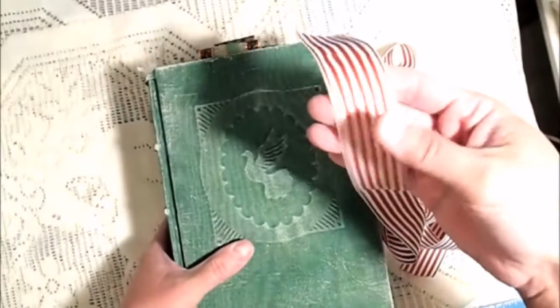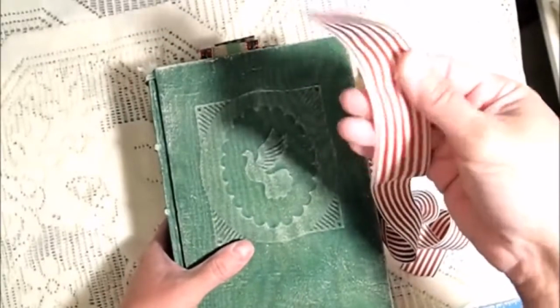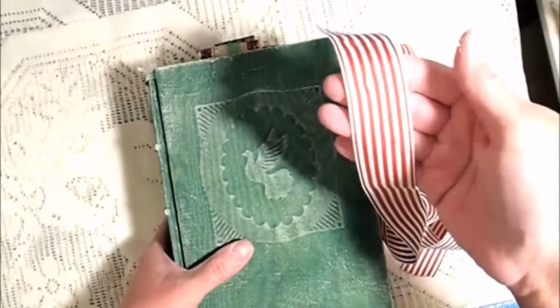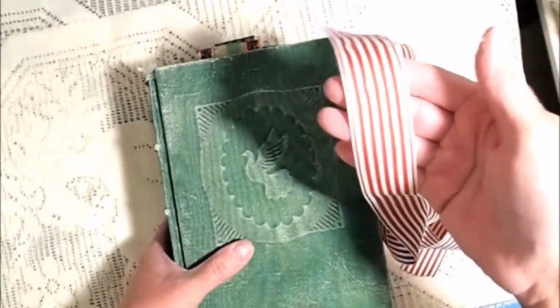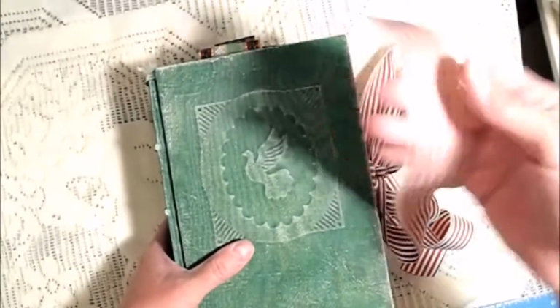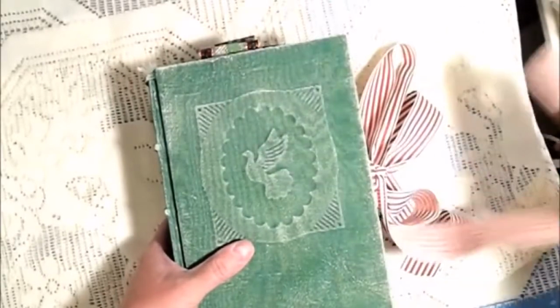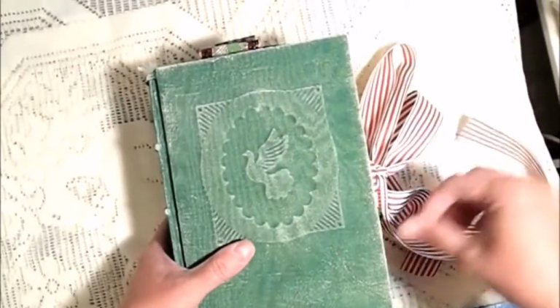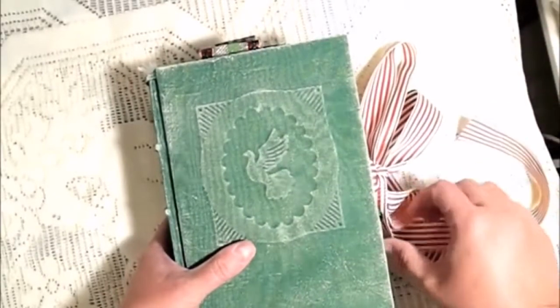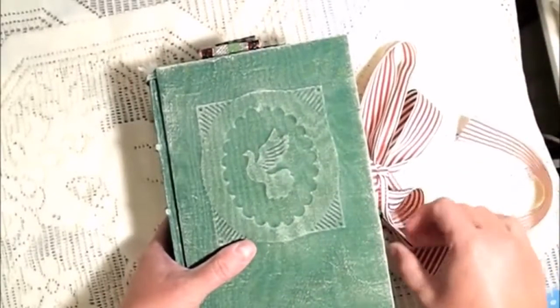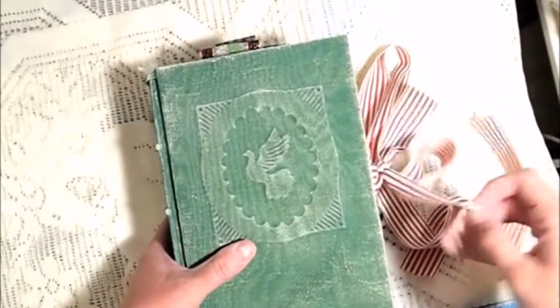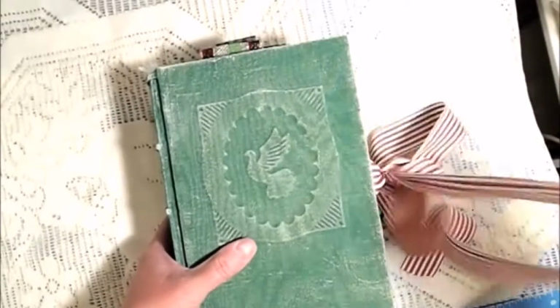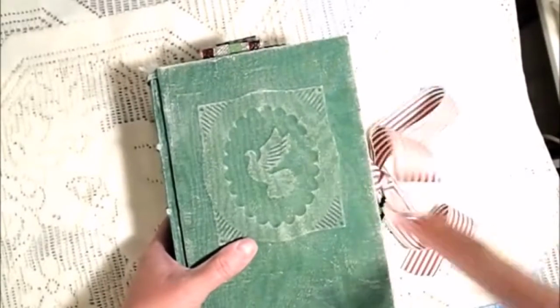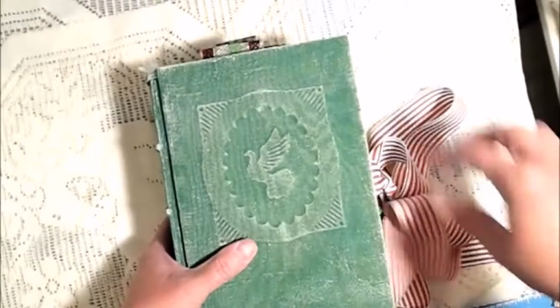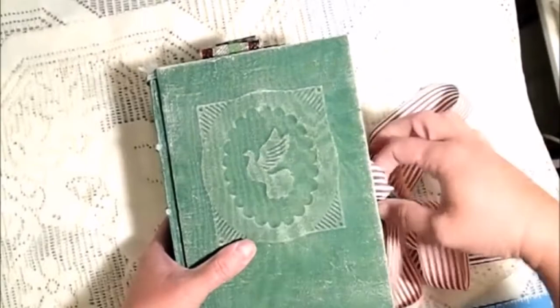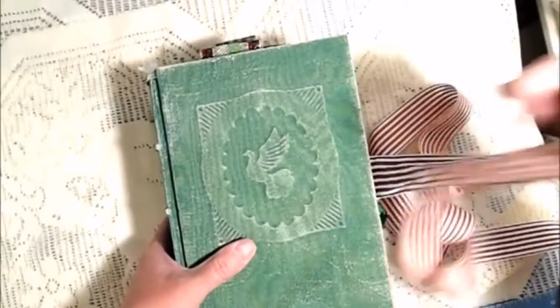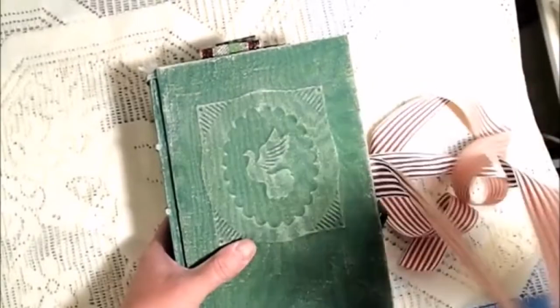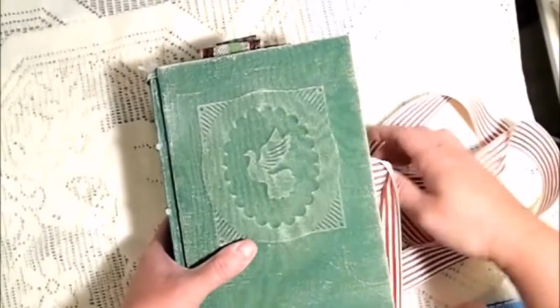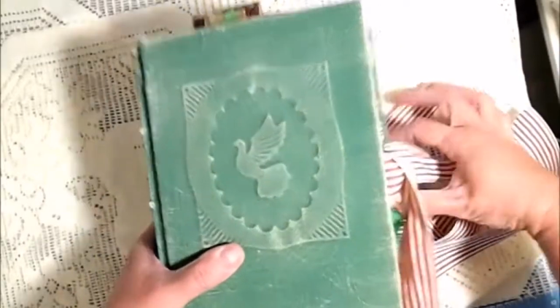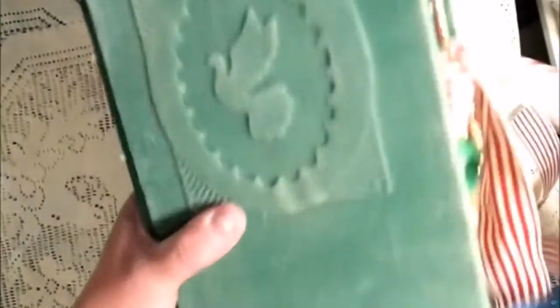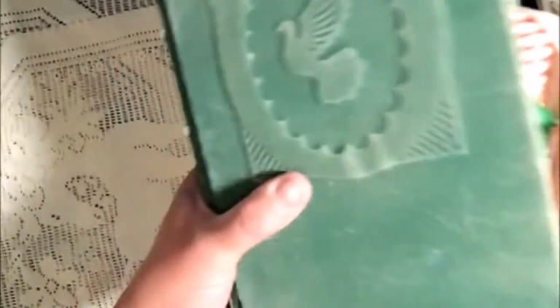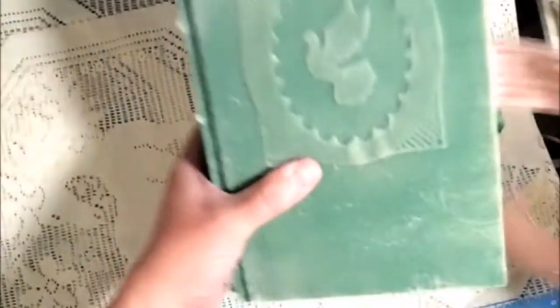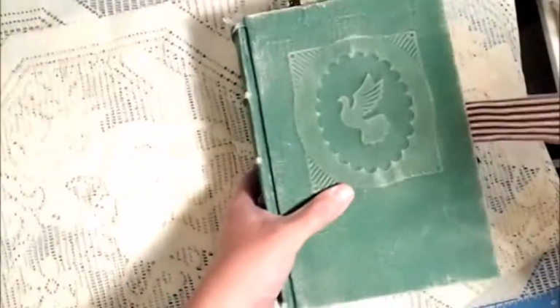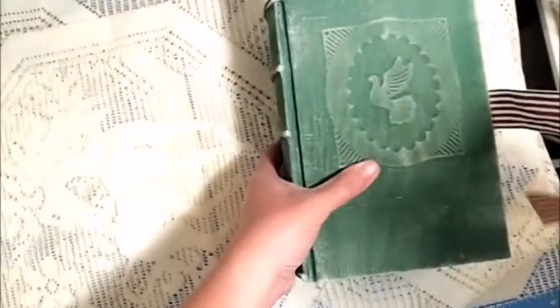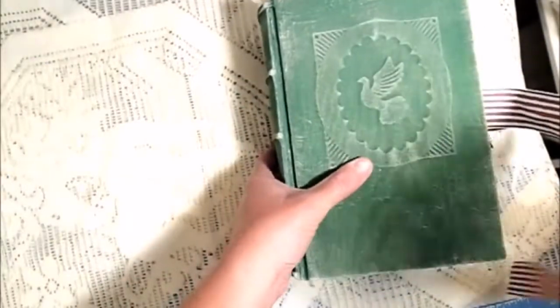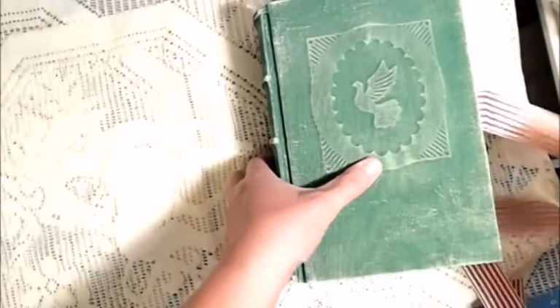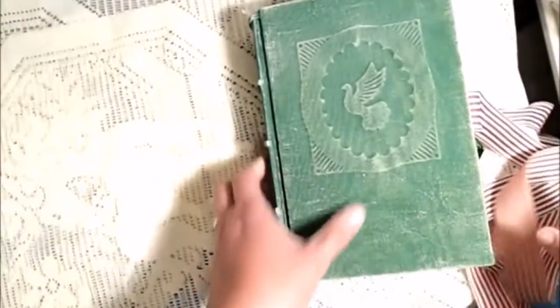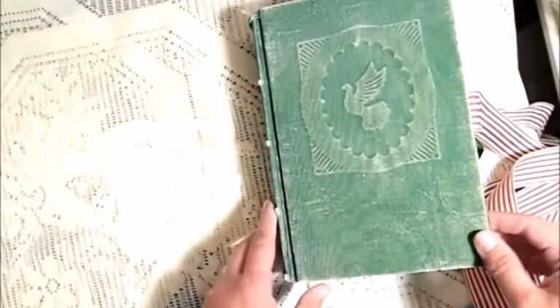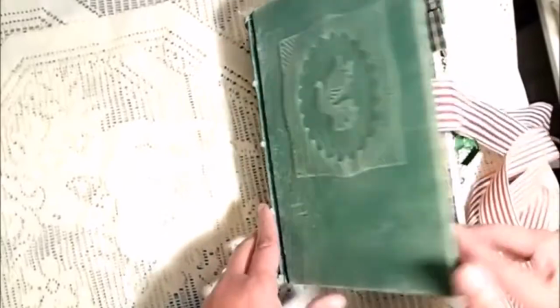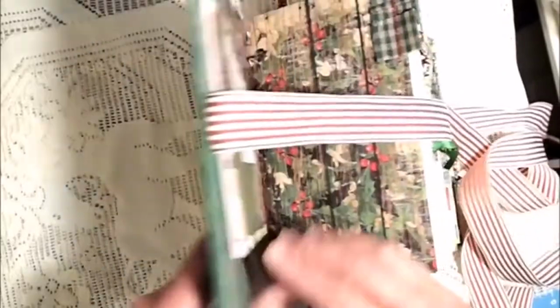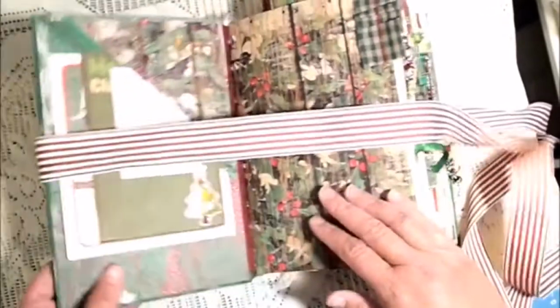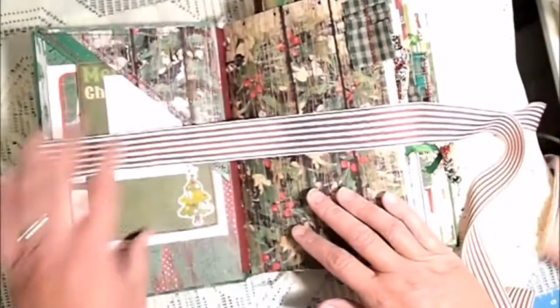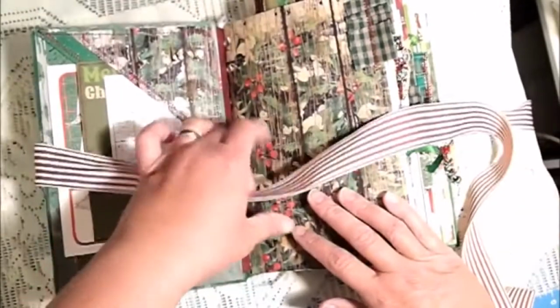The closure is just a red and white ribbon — it's a really long ribbon so you can certainly cut that if you purchase this.